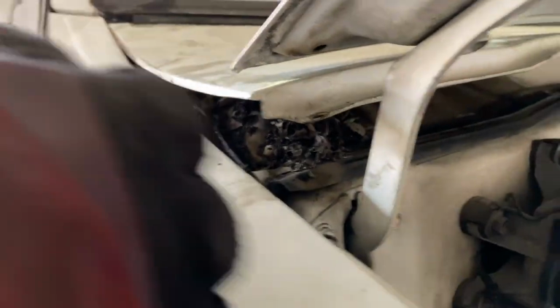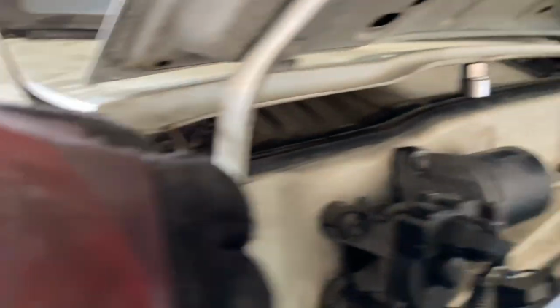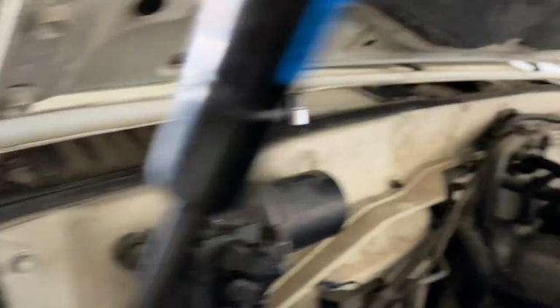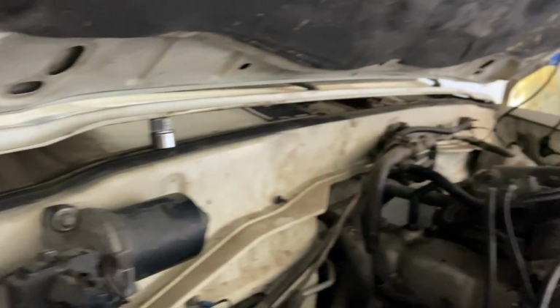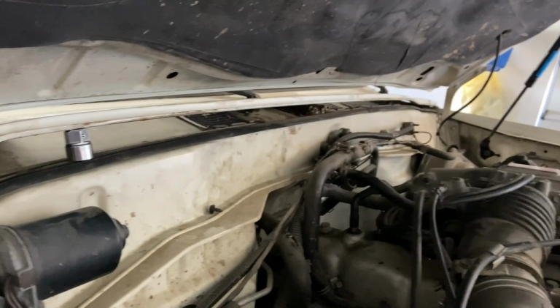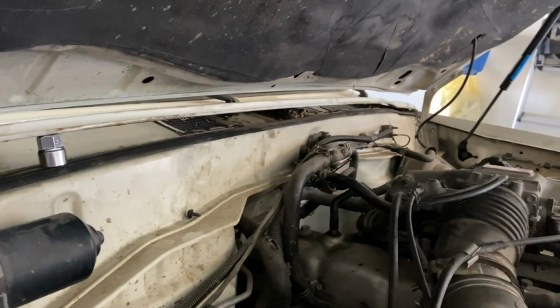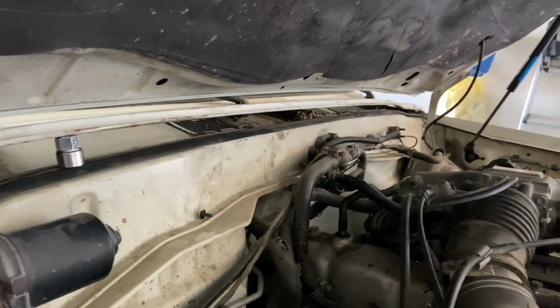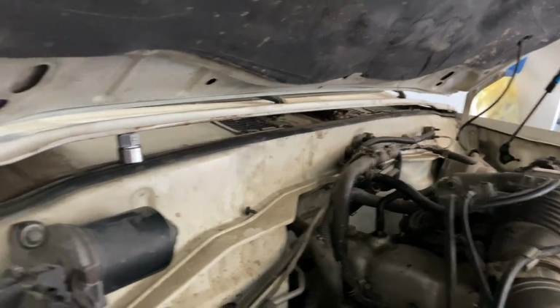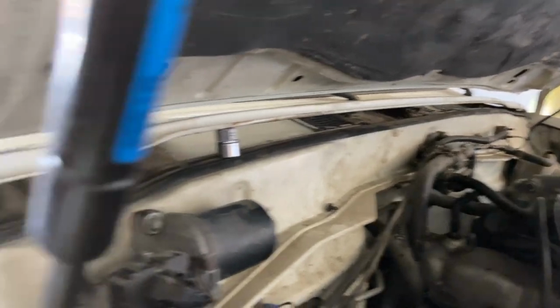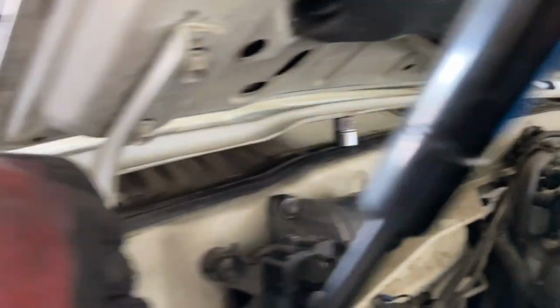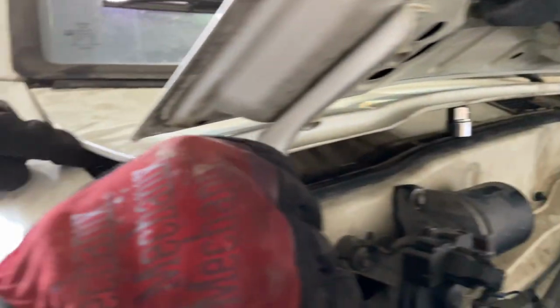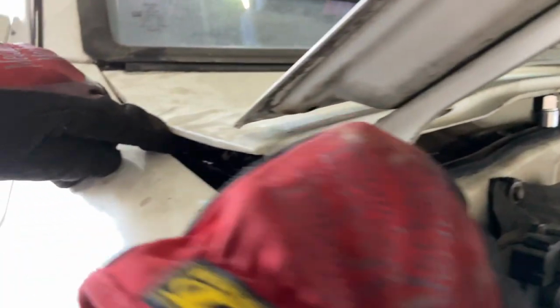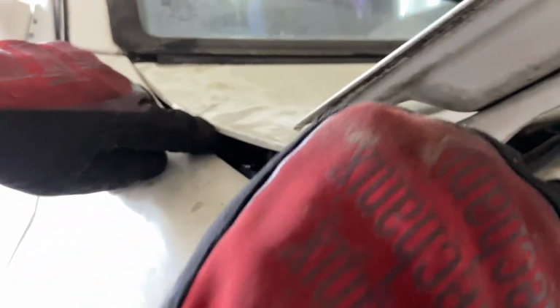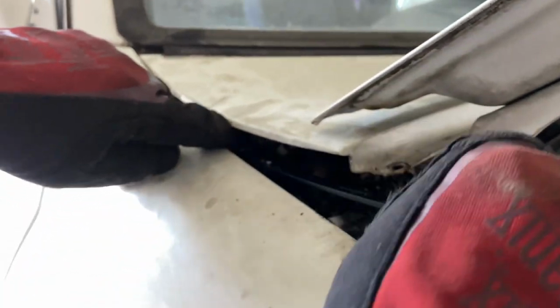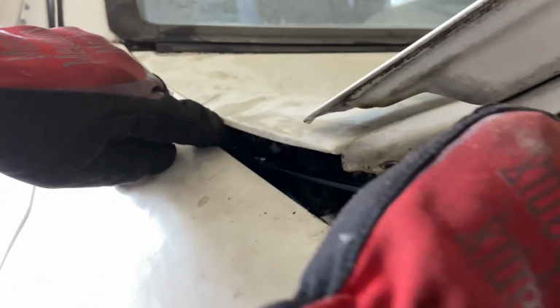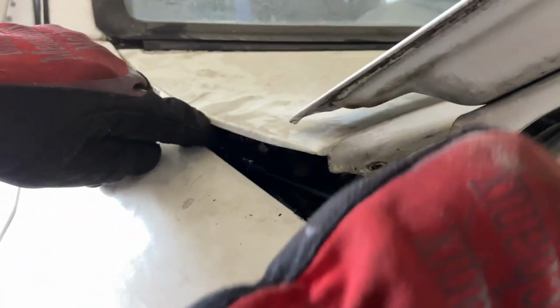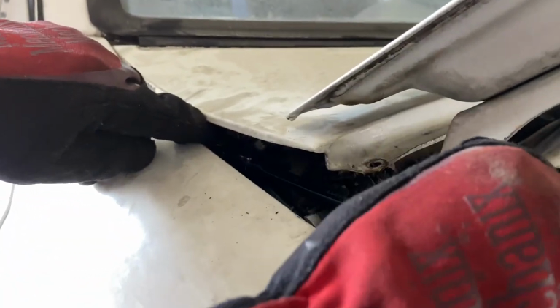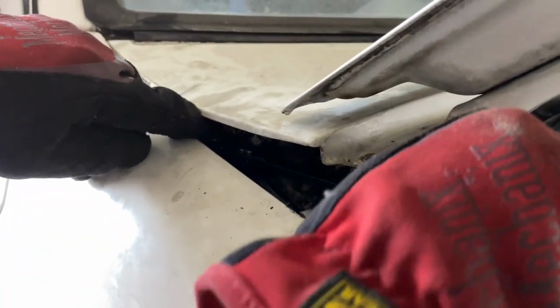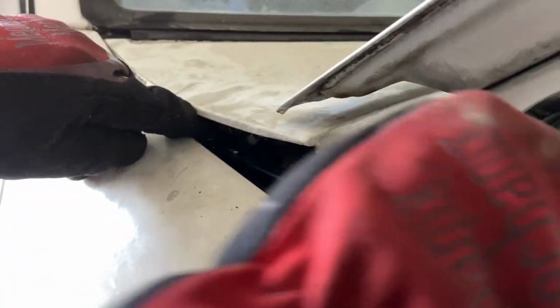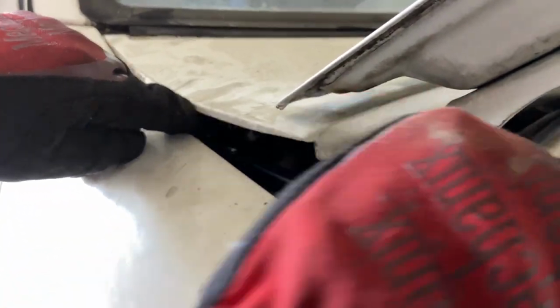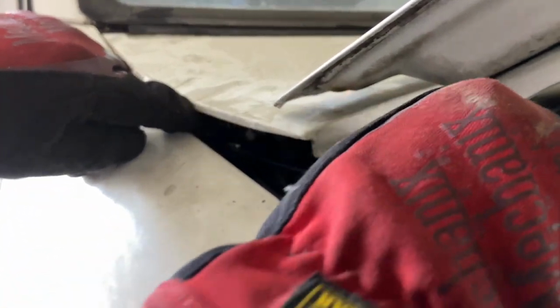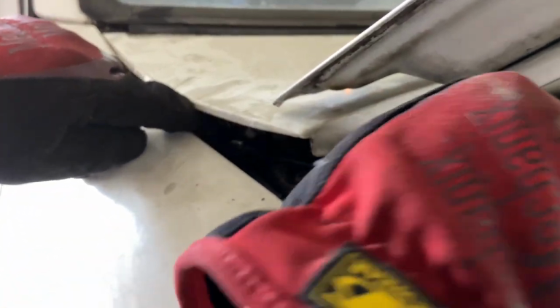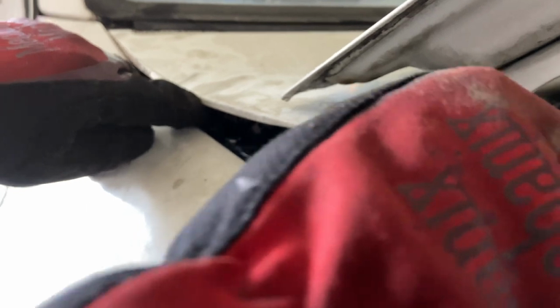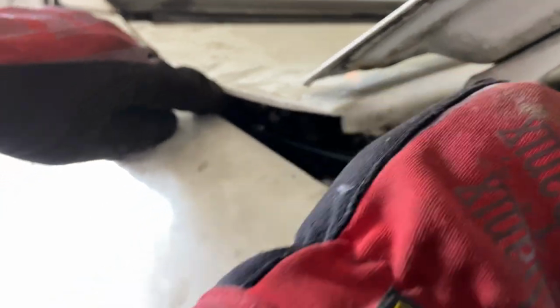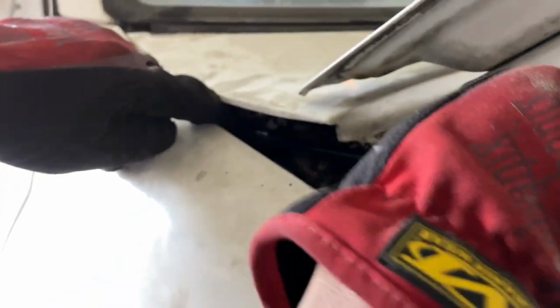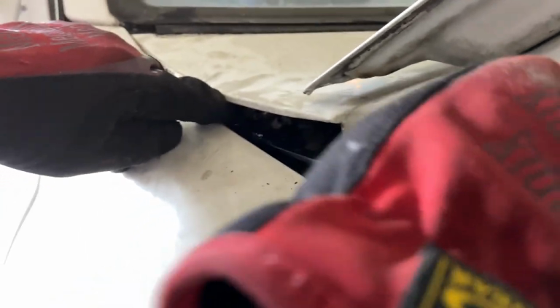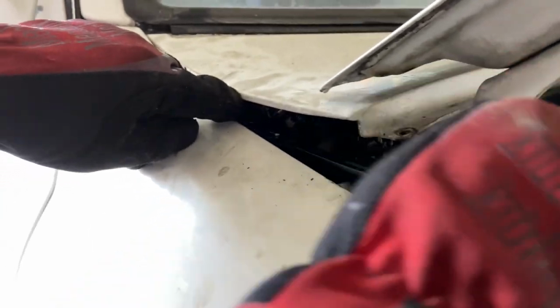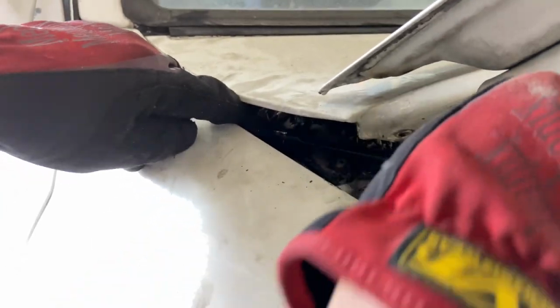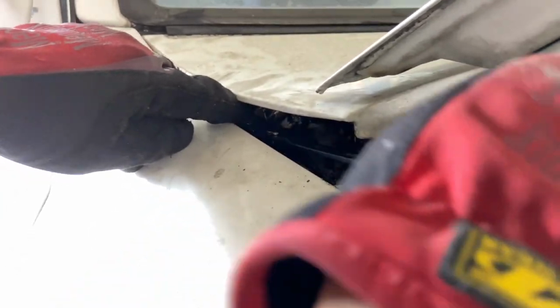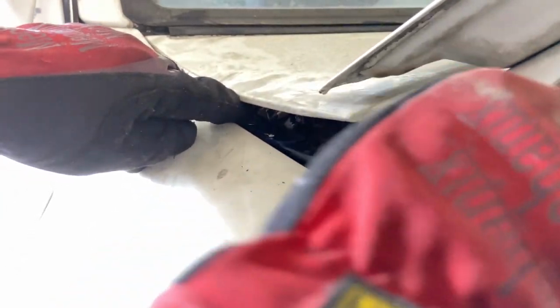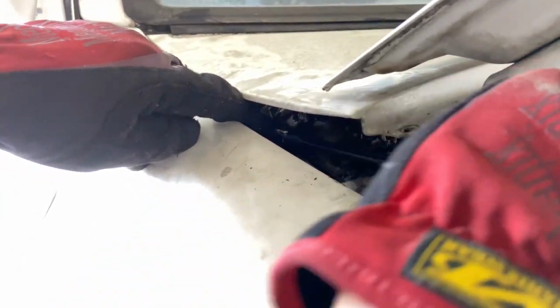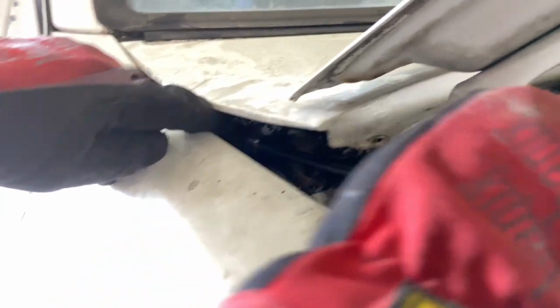There's also a bolt hidden underneath the hood cowl. To get to that we had to undo the Phillips screws that were holding down the cowl, and we used a ratcheting wrench to remove the bolt.